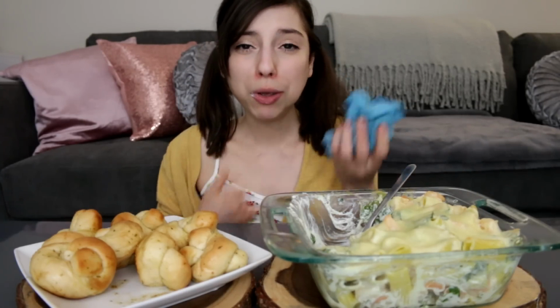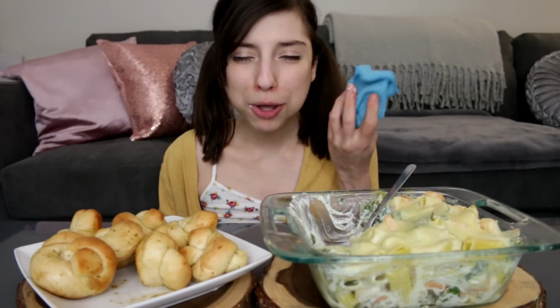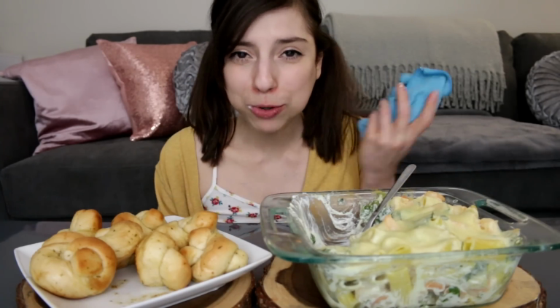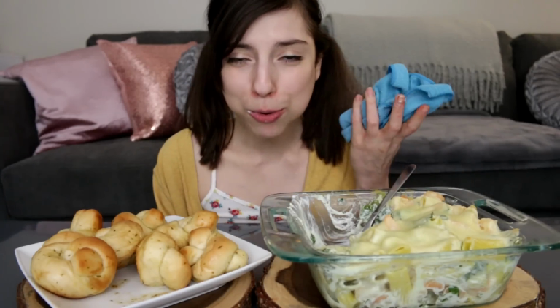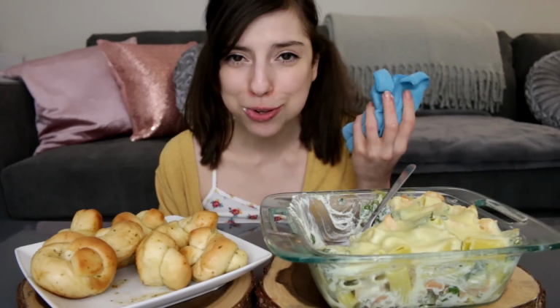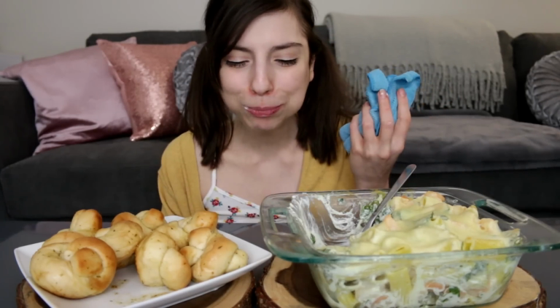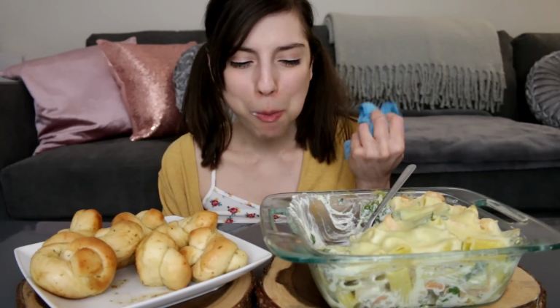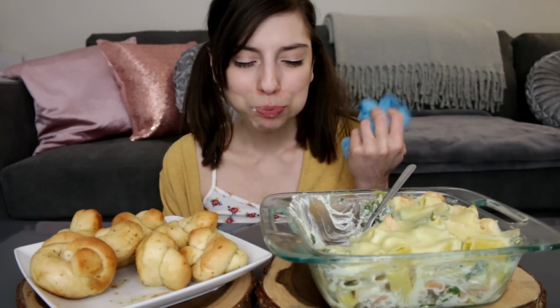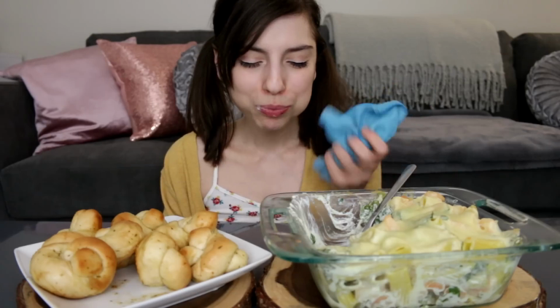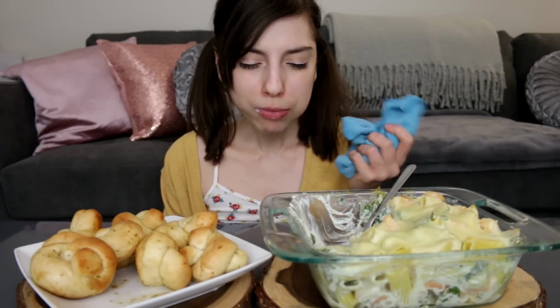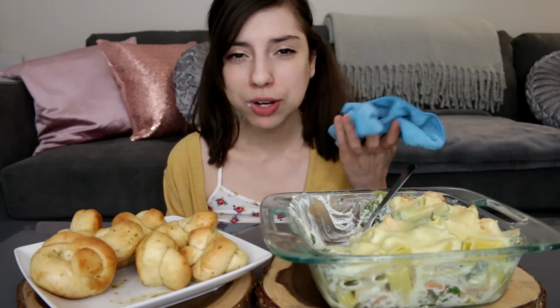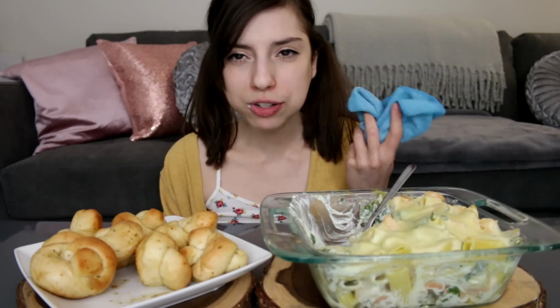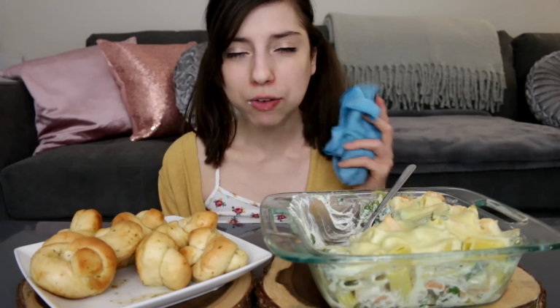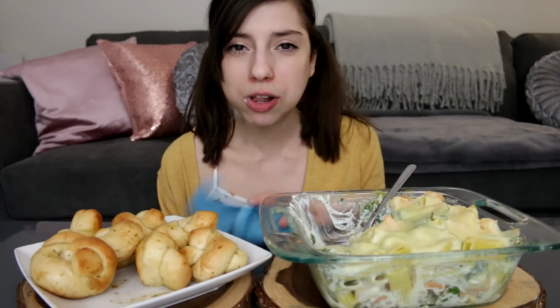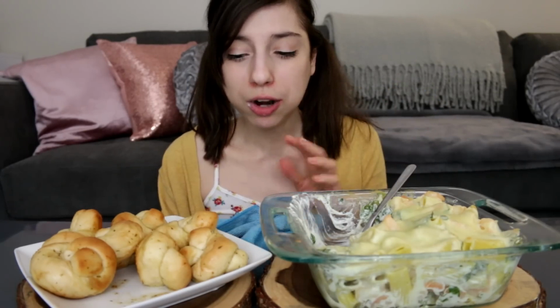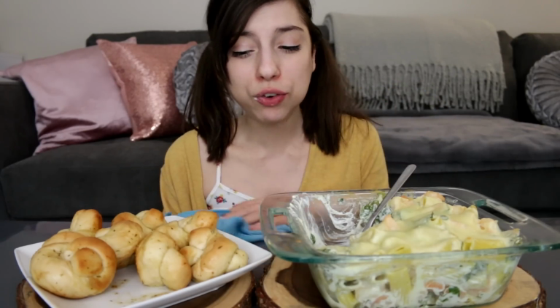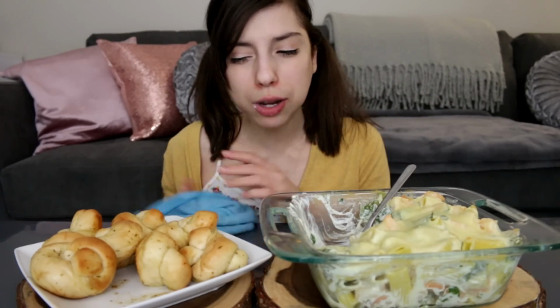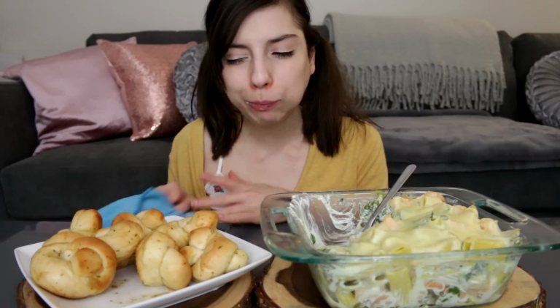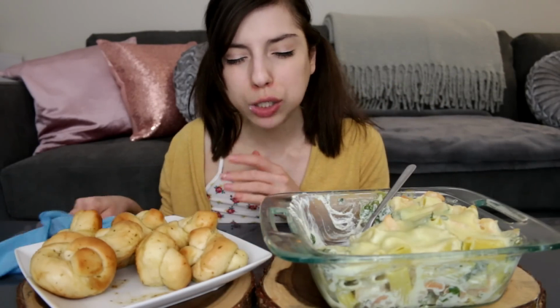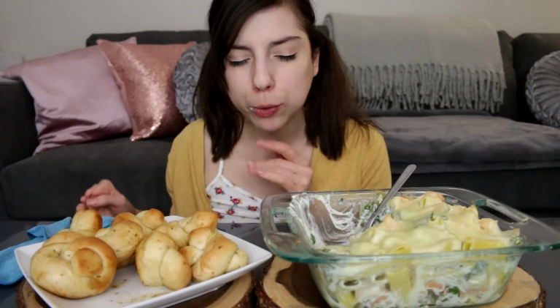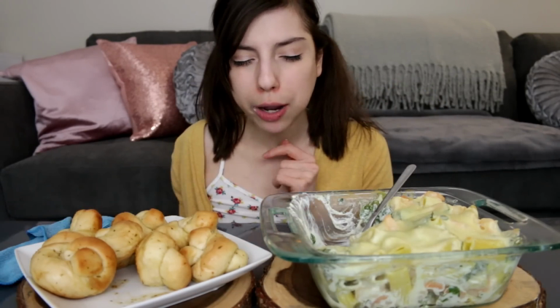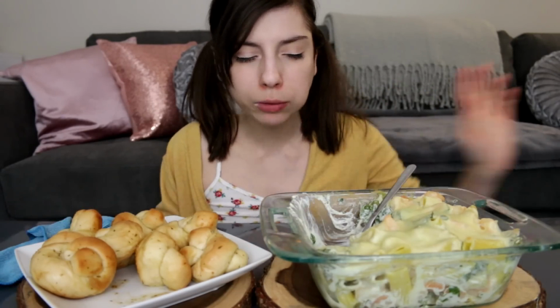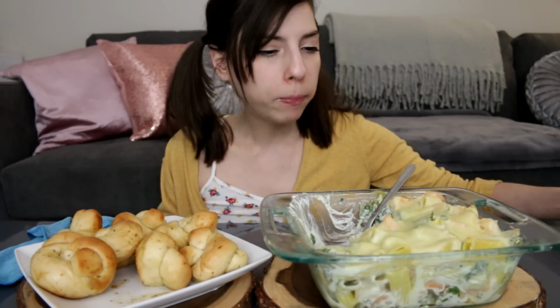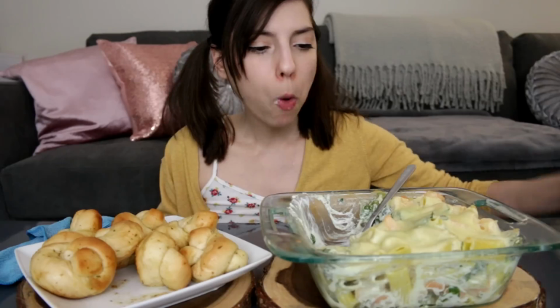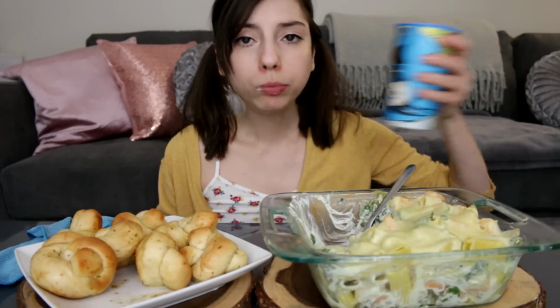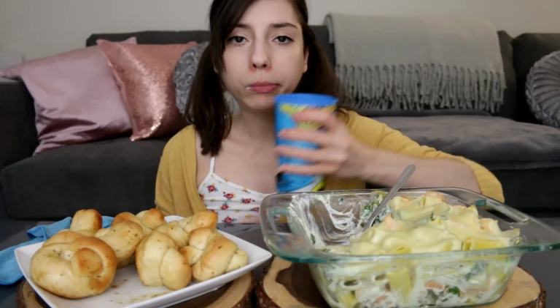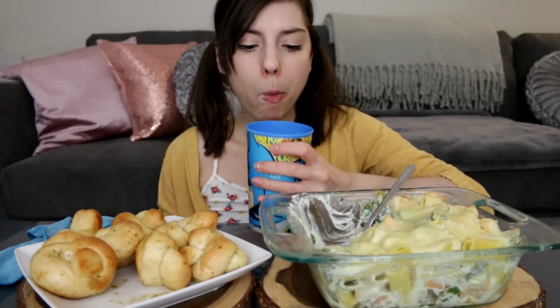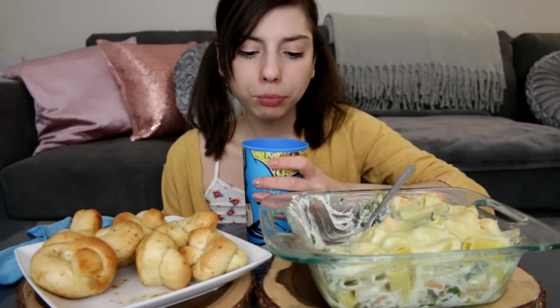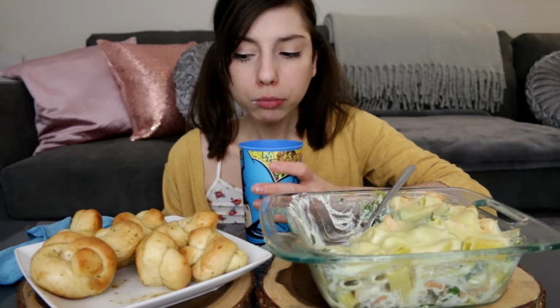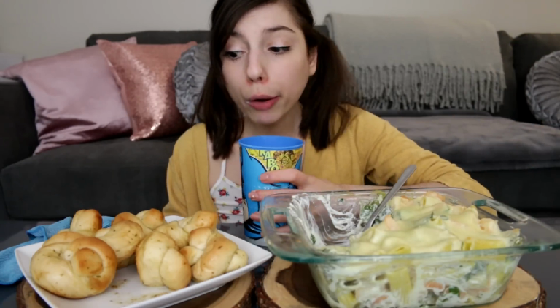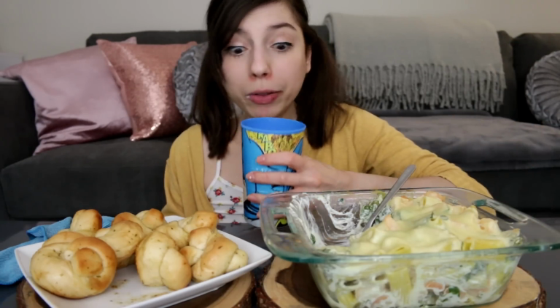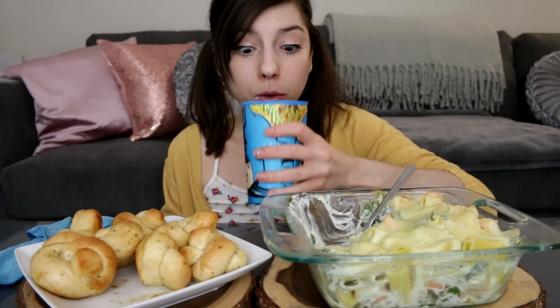I ran out of paper towels so I have to use this microfiber cloth that I used for cleaning. Let's hope I don't die from all the chemicals.